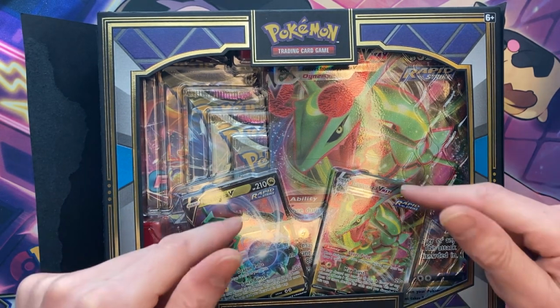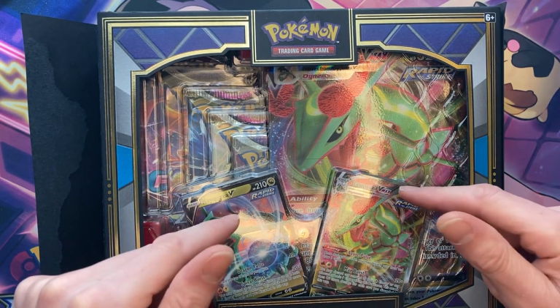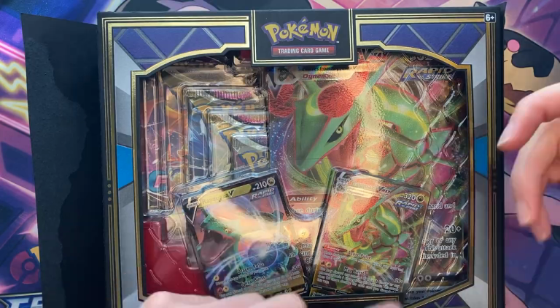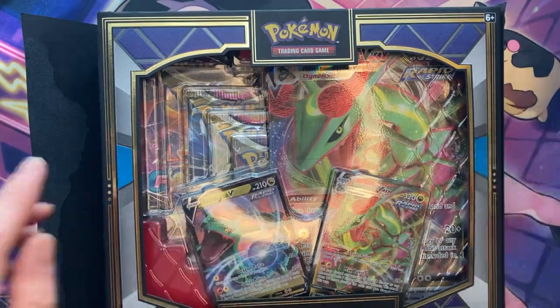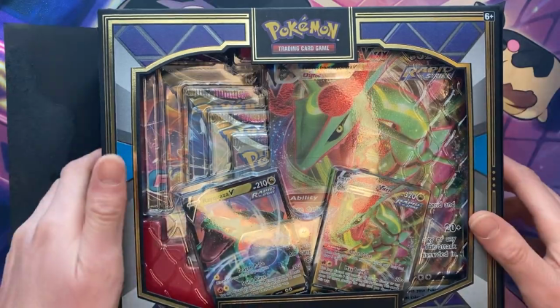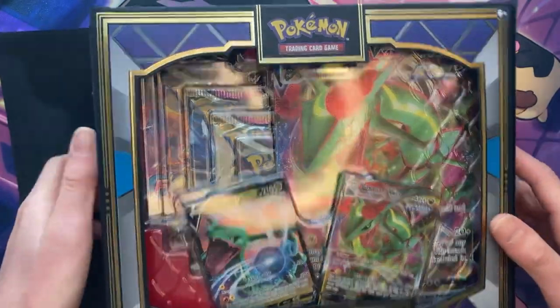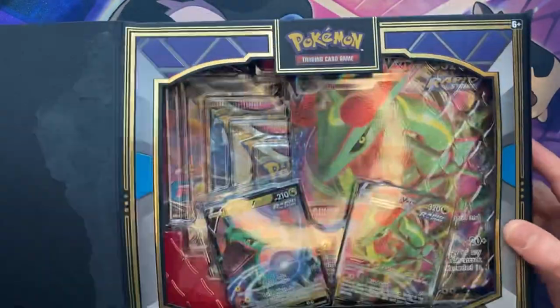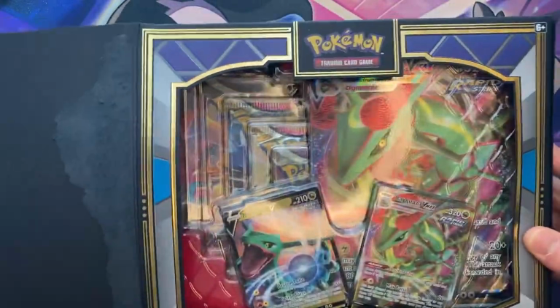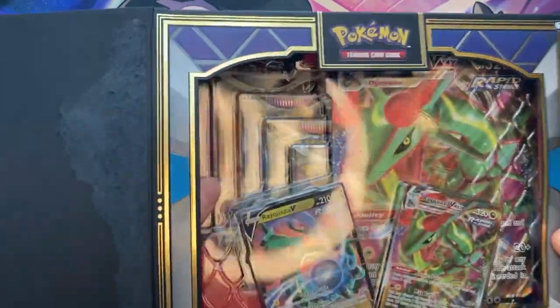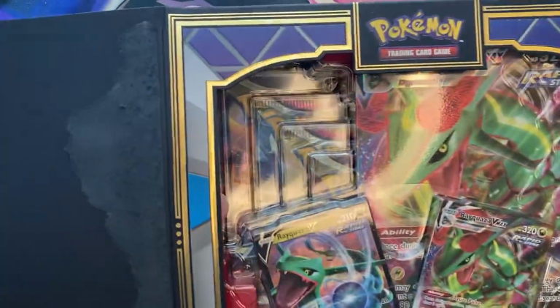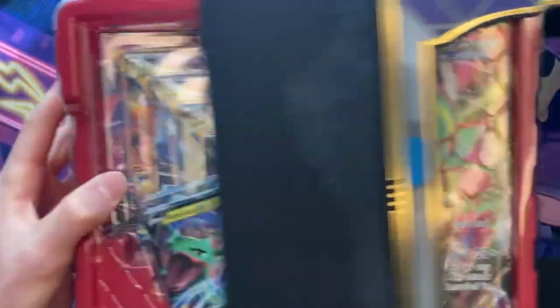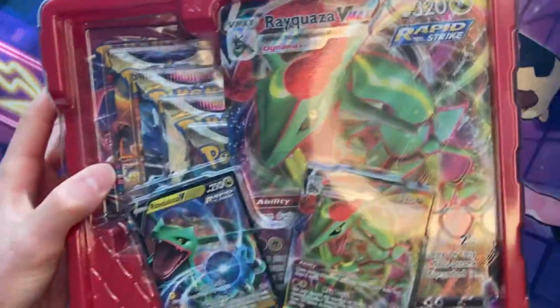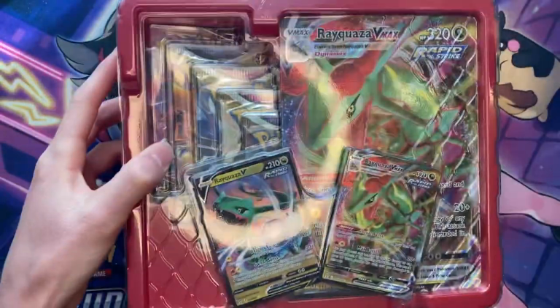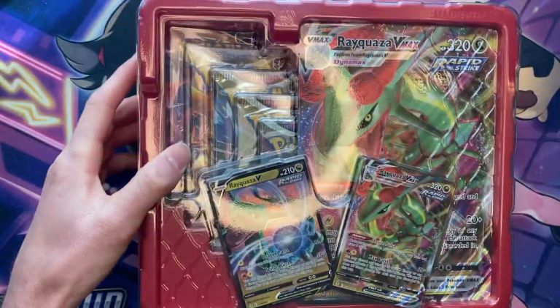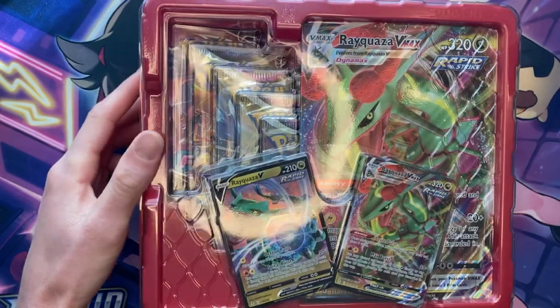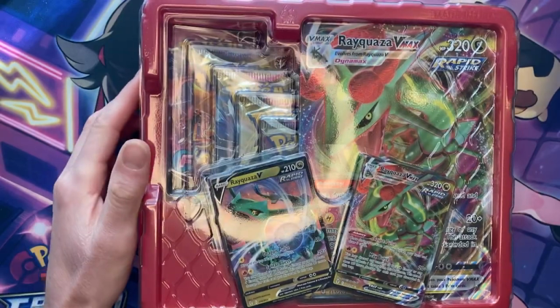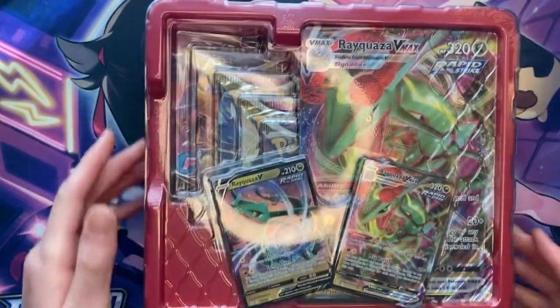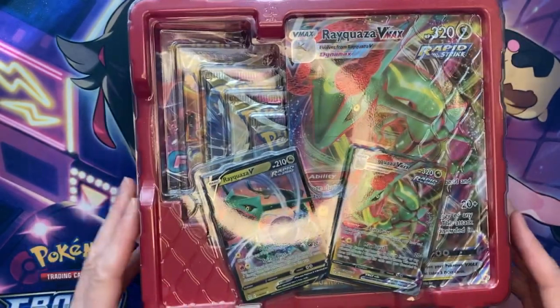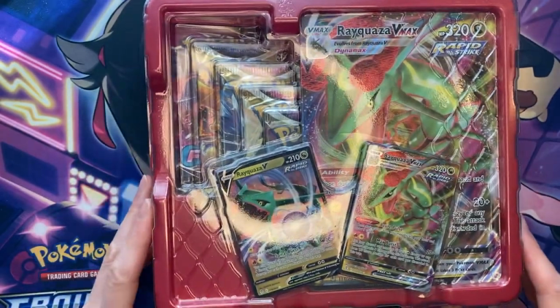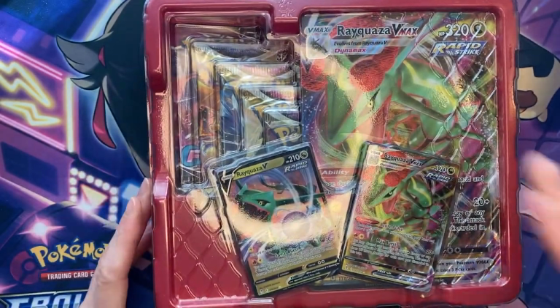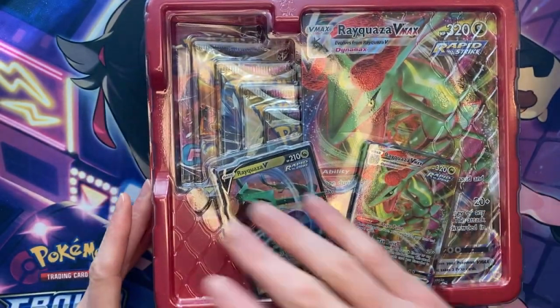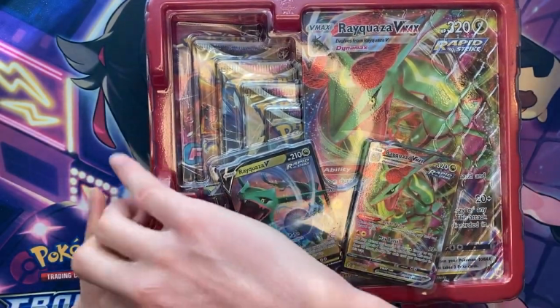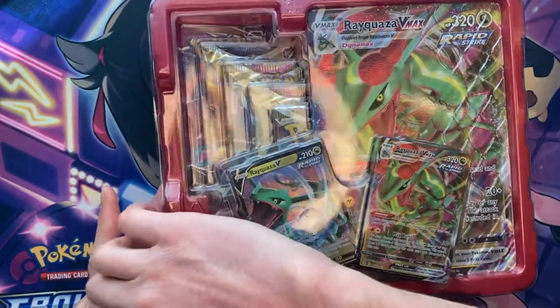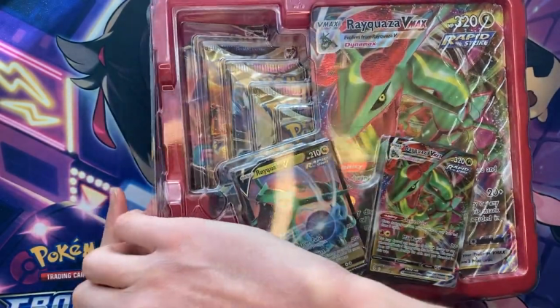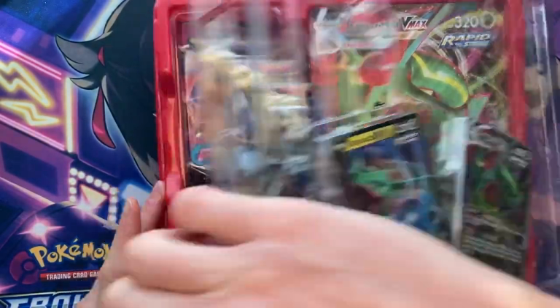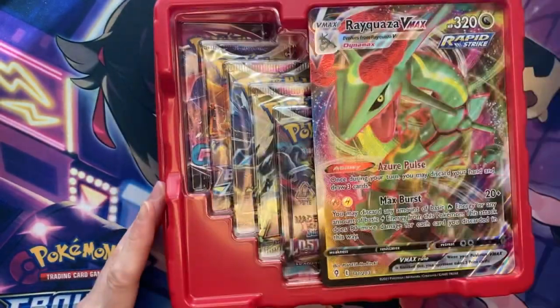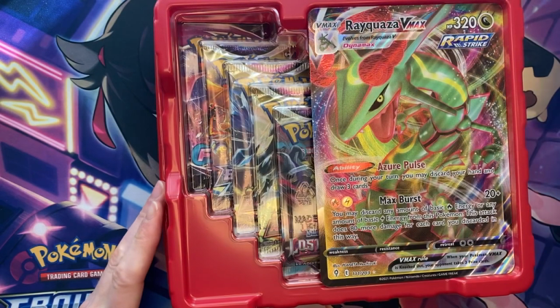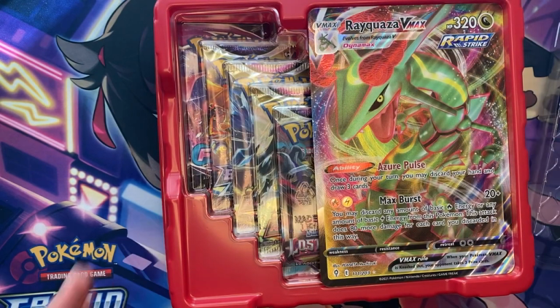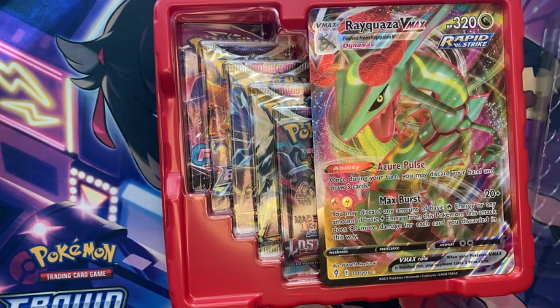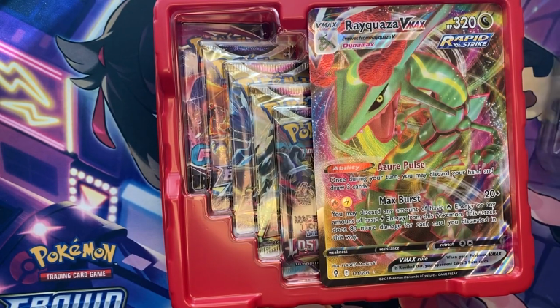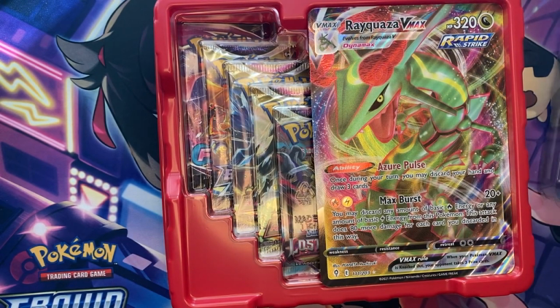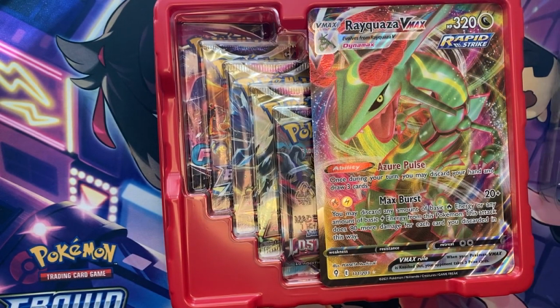Let's open this up, get all this sleeved up and taken care of, show you what comes inside, and we'll get this battle going. We already did the other side a few weeks ago, so we just have this one side to do today.